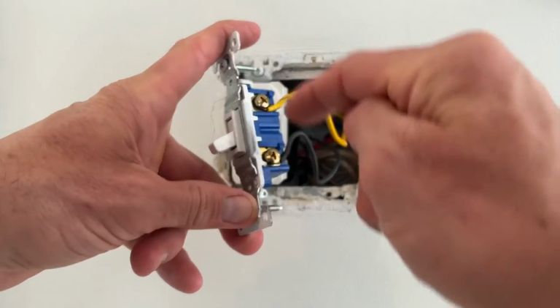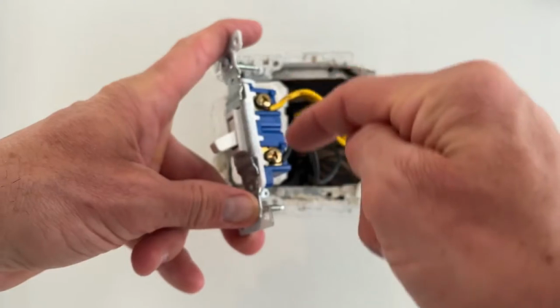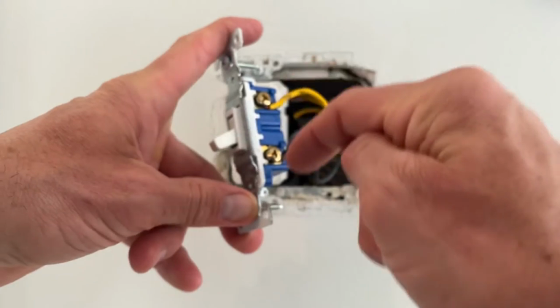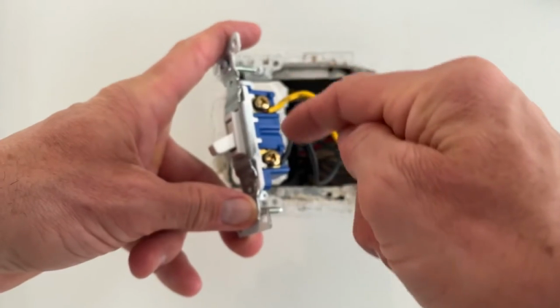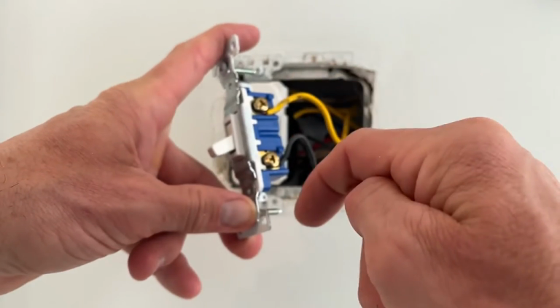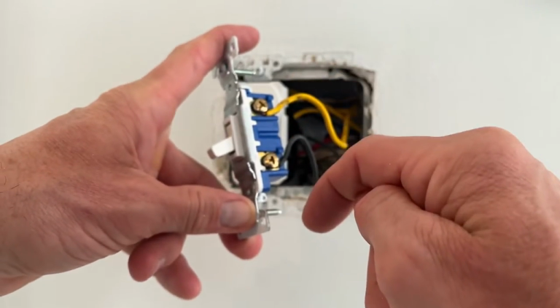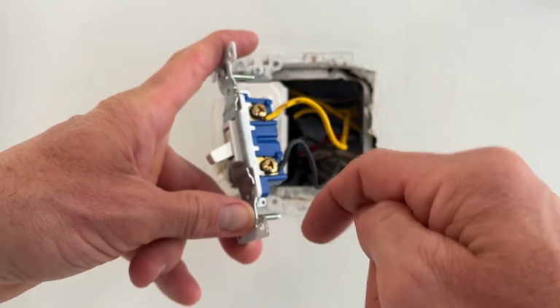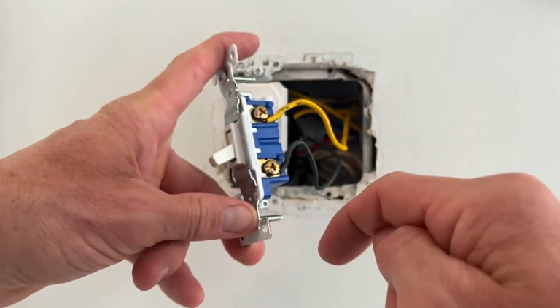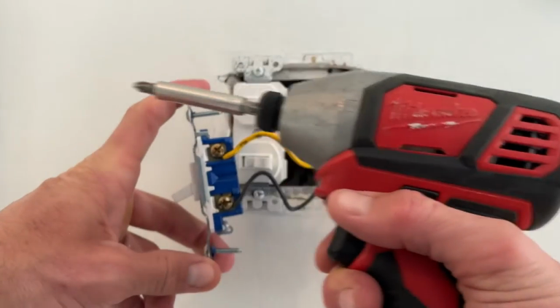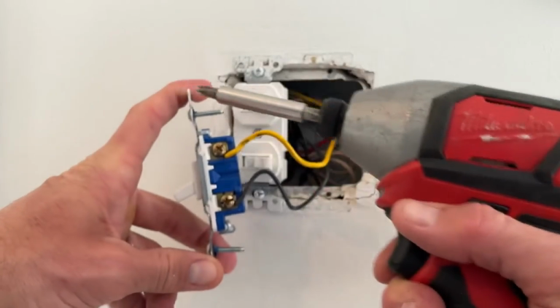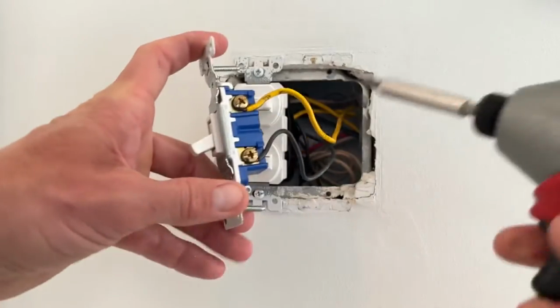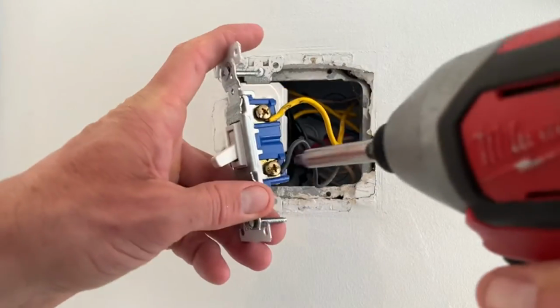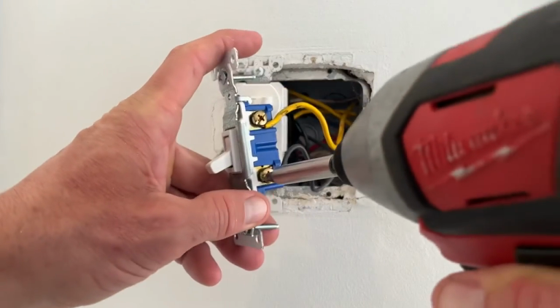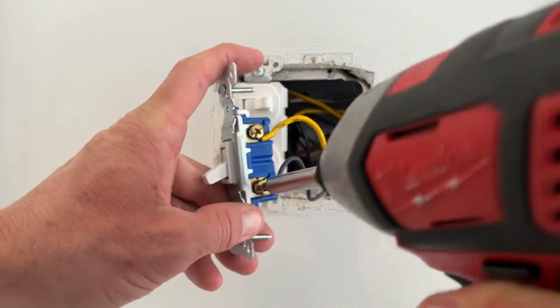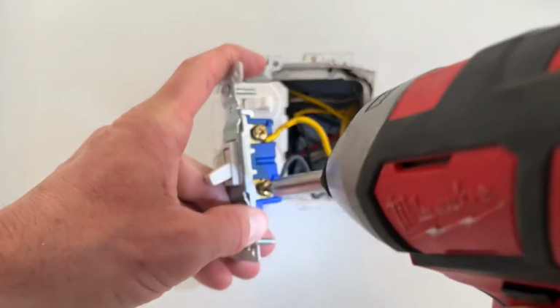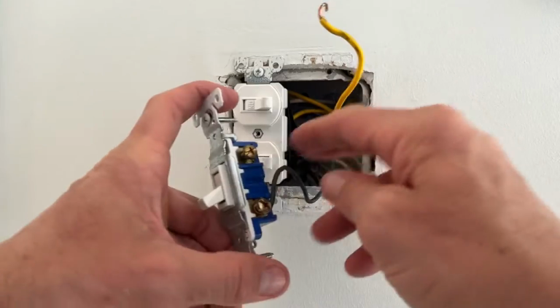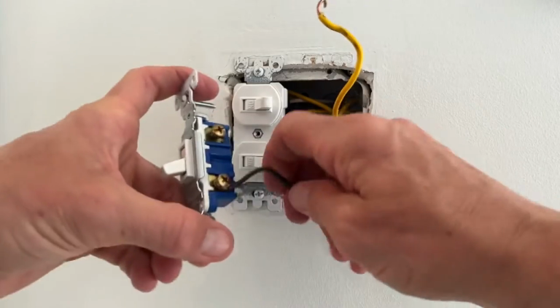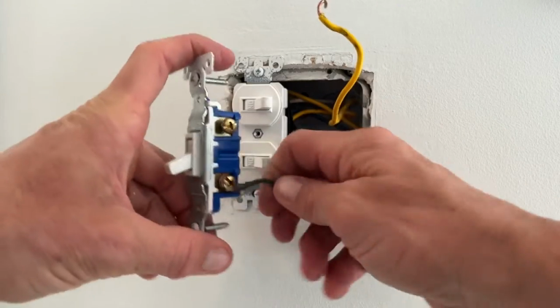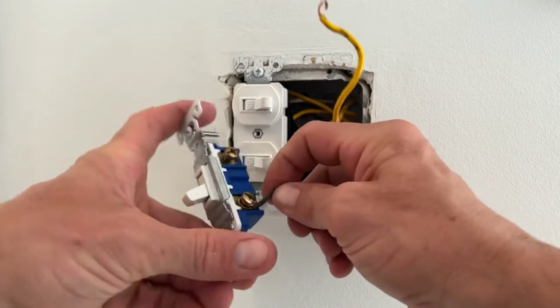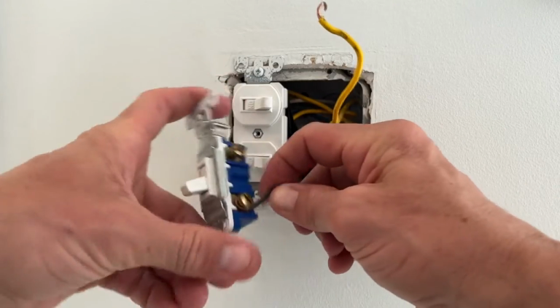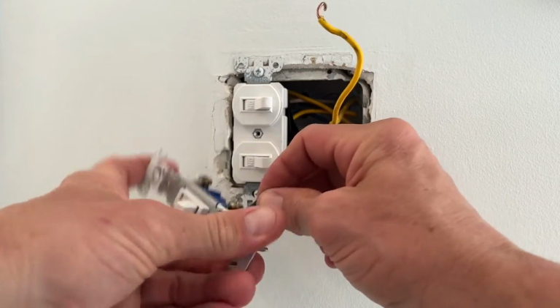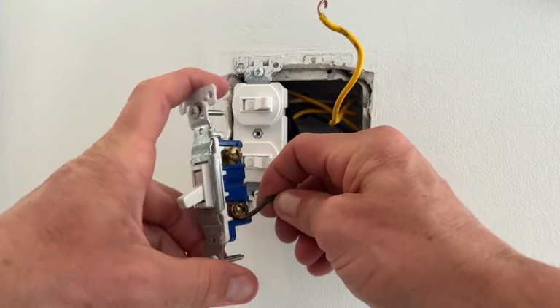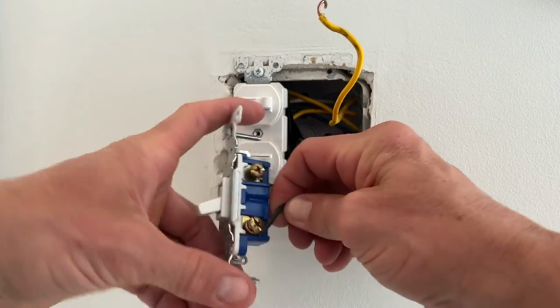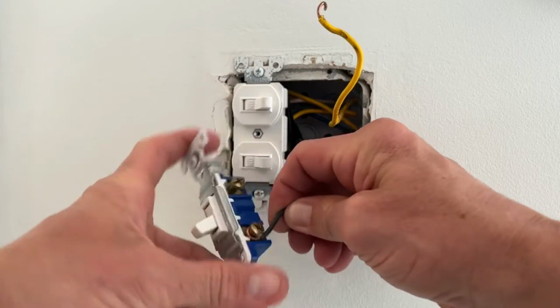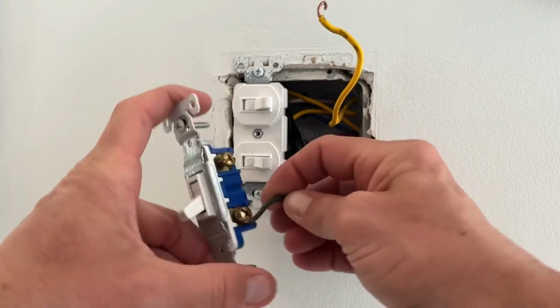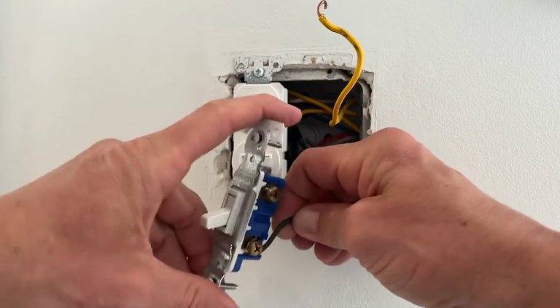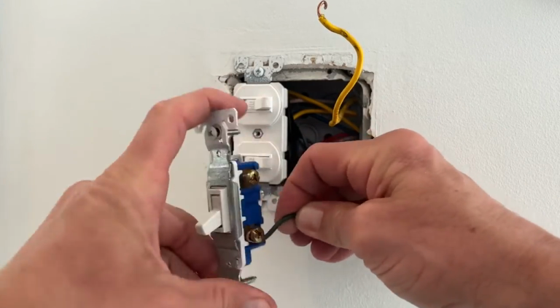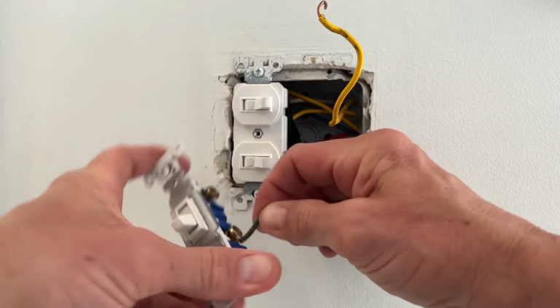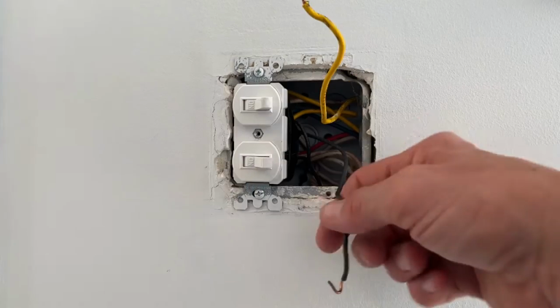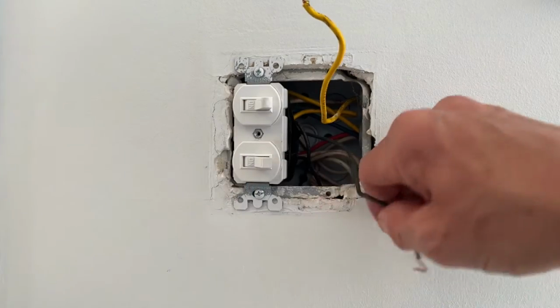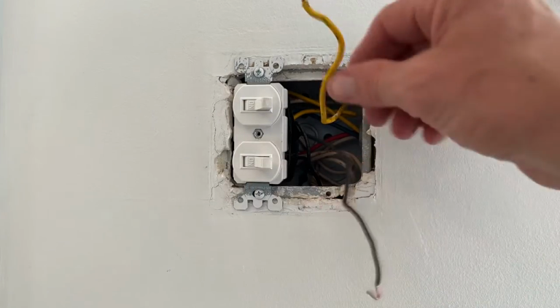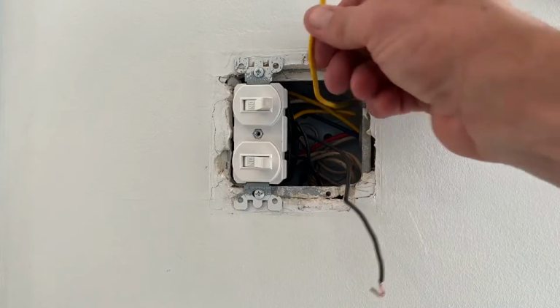We're going to take these two wires off. If you have a drill, I like using the drill because it's just quicker. Now, I'm so used to doing things hot — meaning with the power on — so I just exercise caution and I'm going to keep my wires separate.